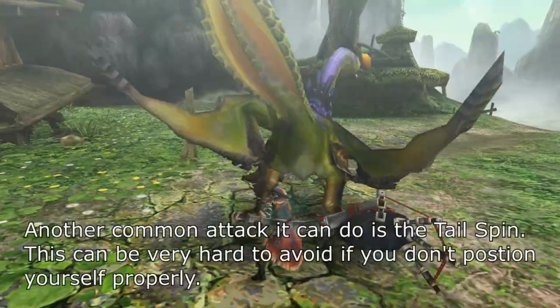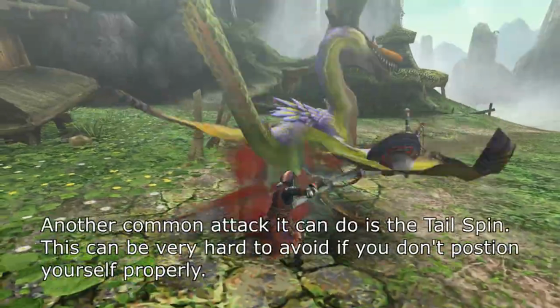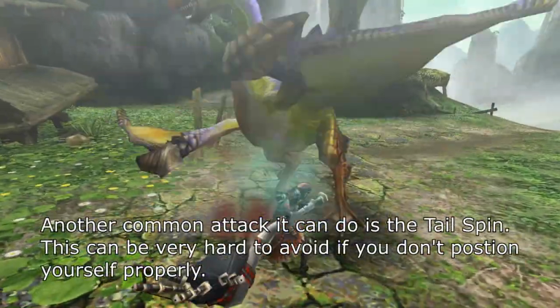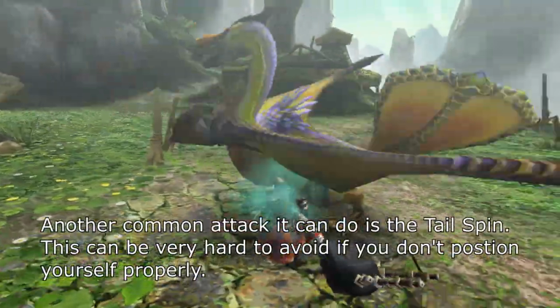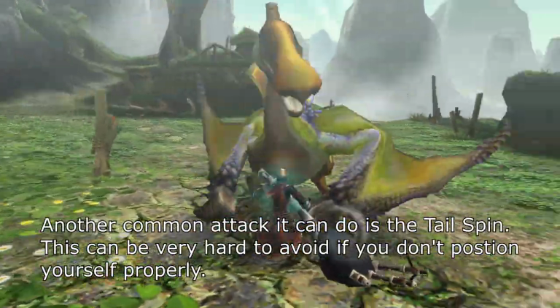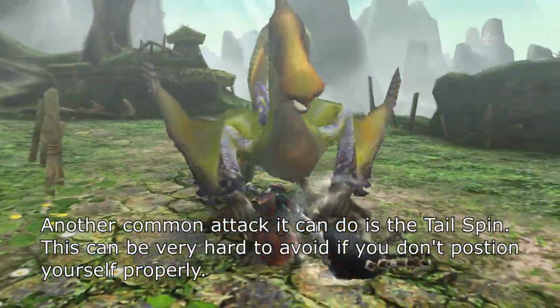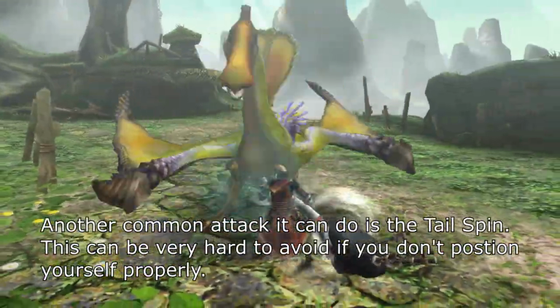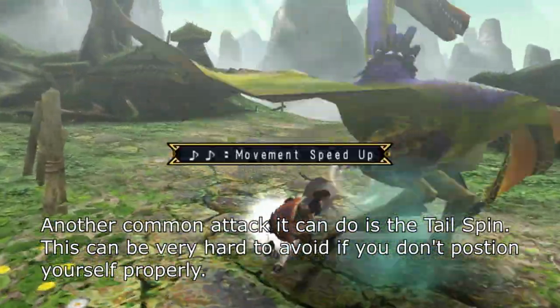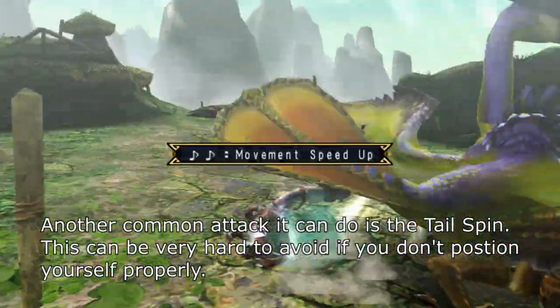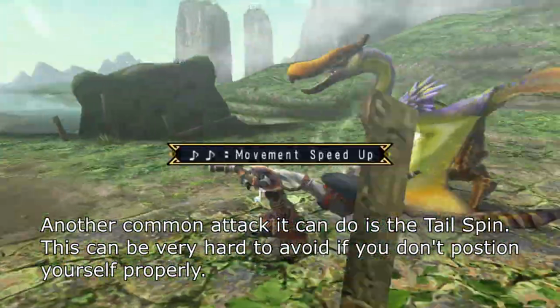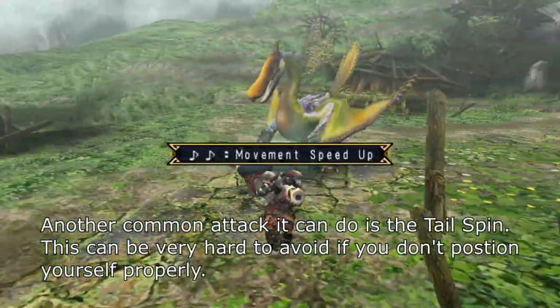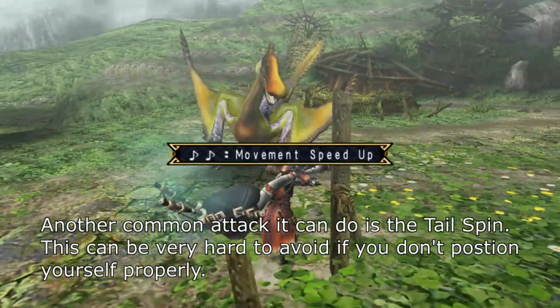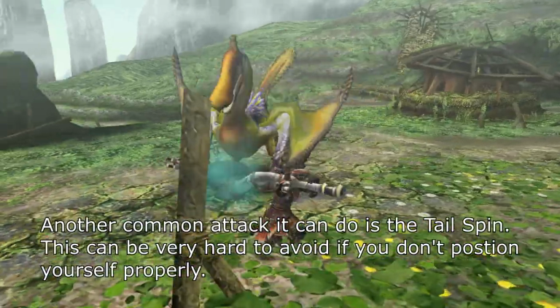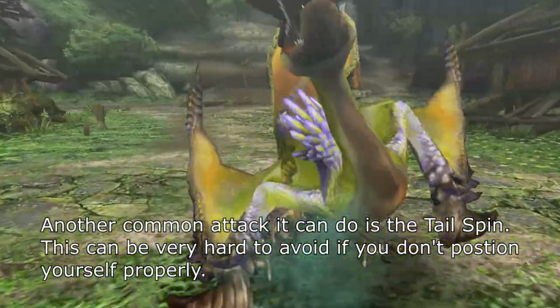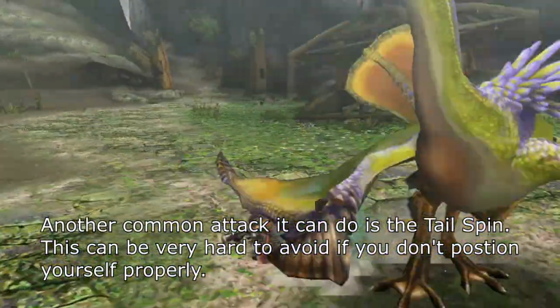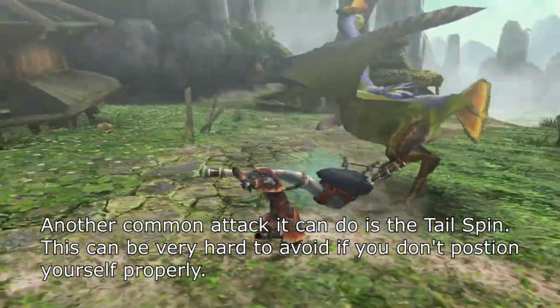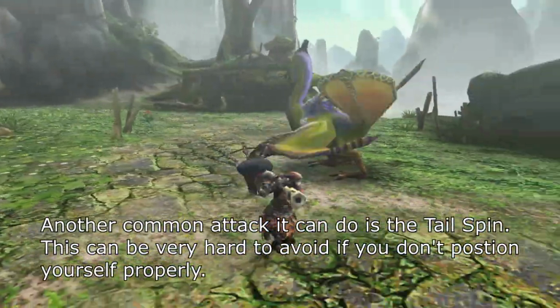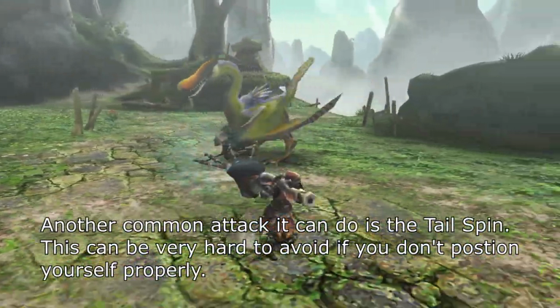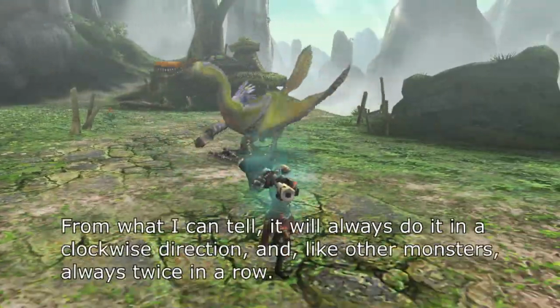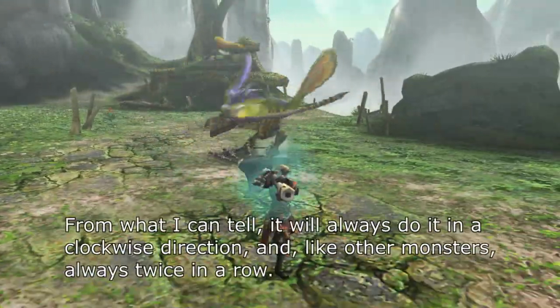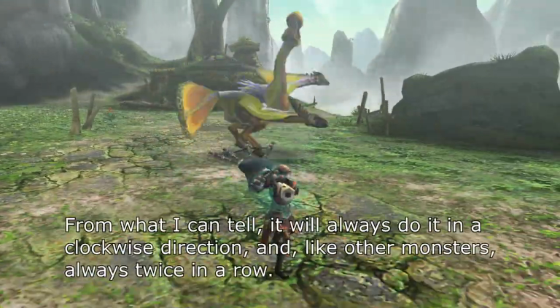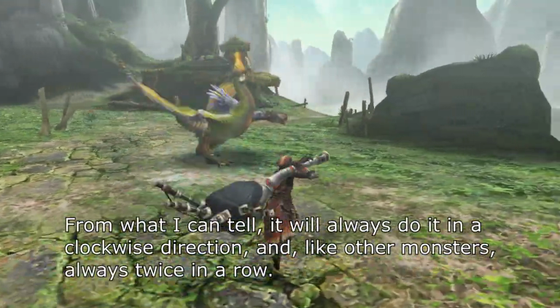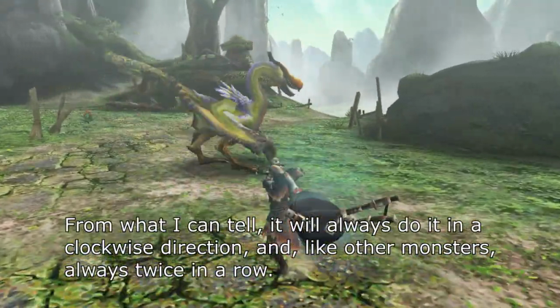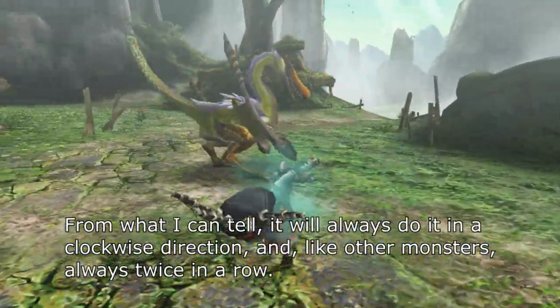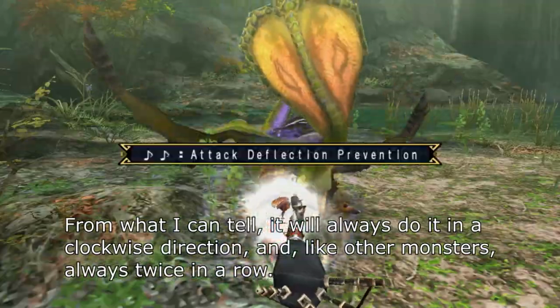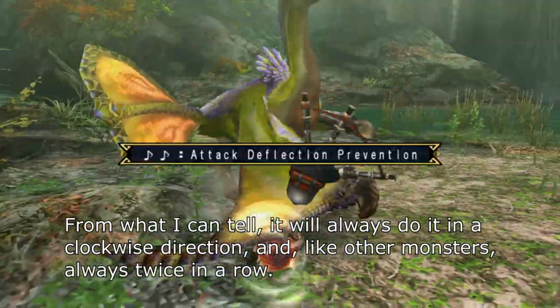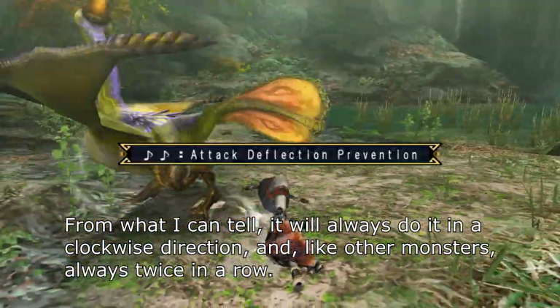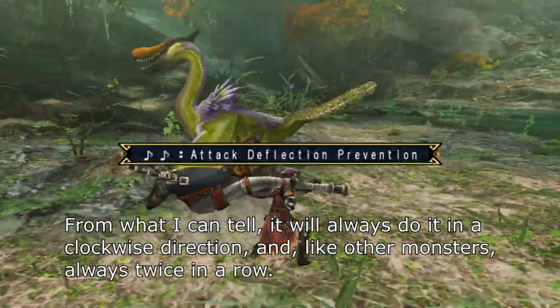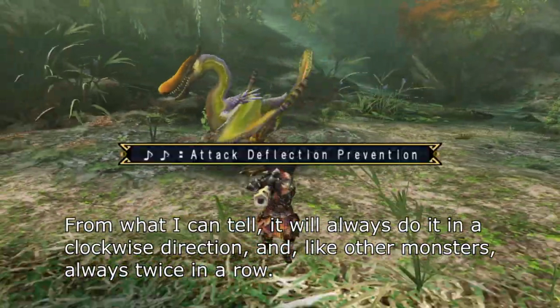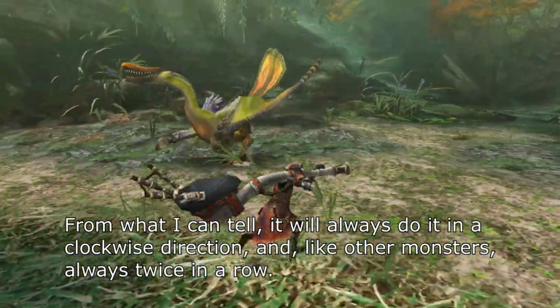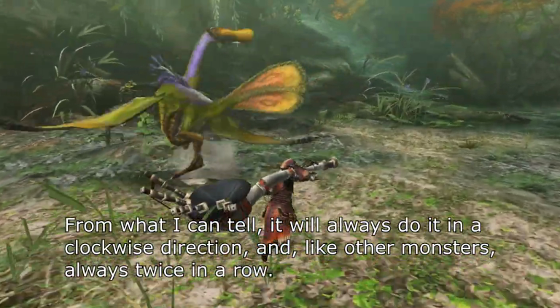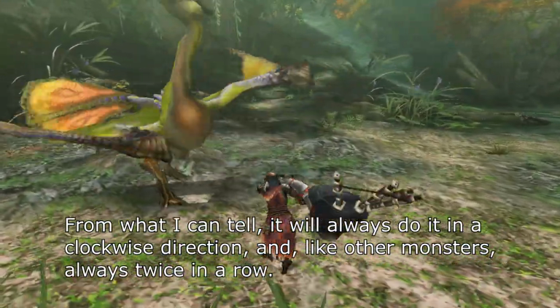Another common attack it can do is the tailspin. This can be very hard to avoid if you don't position yourself properly. From what I can tell, it will always do it in a clockwise direction, and like other monsters, always twice in a row.